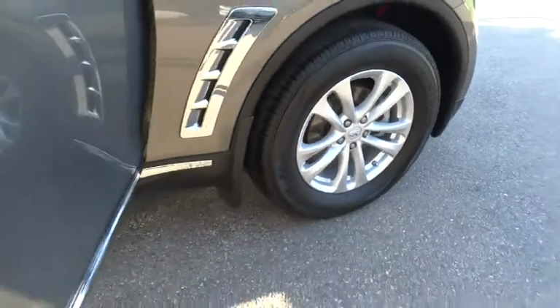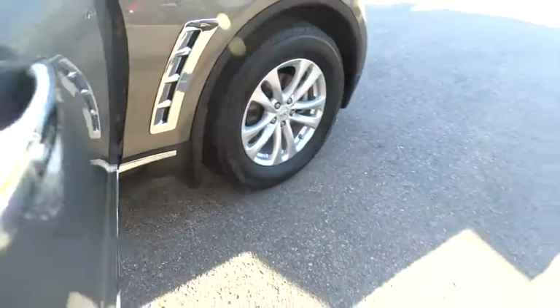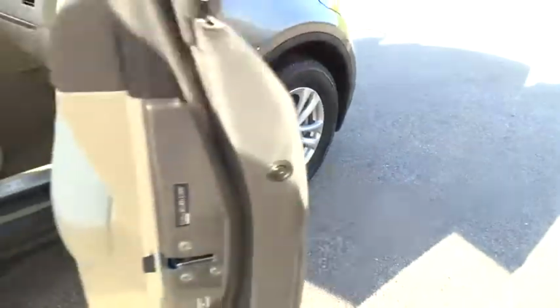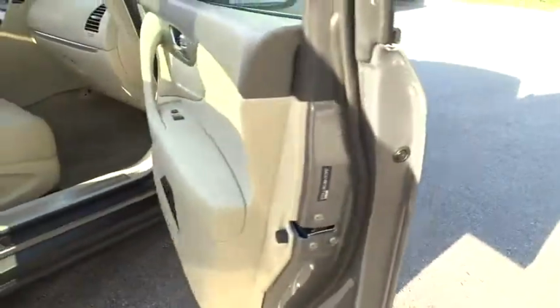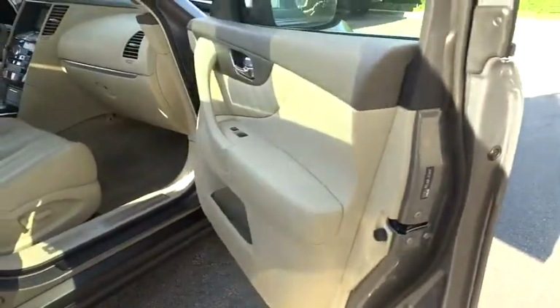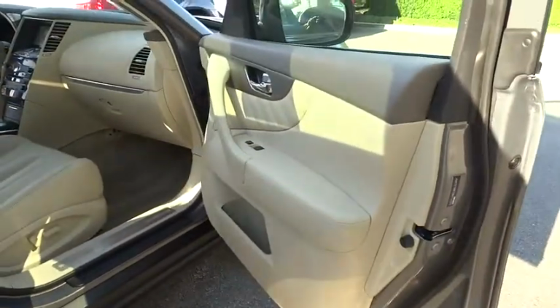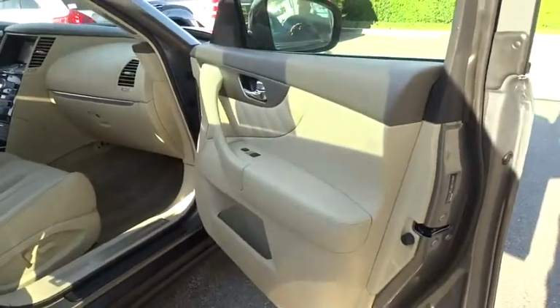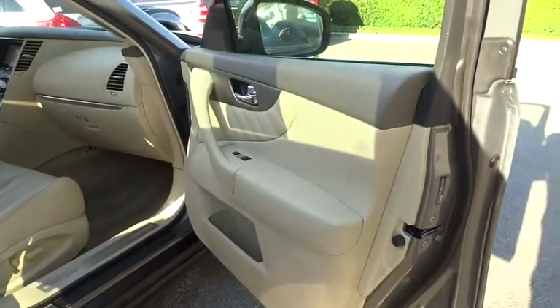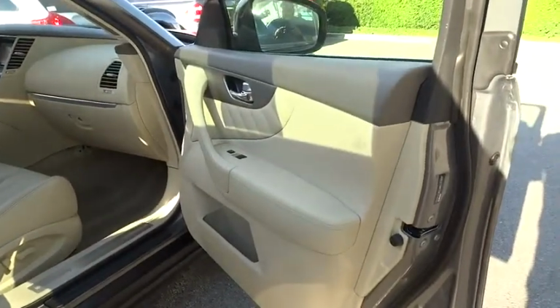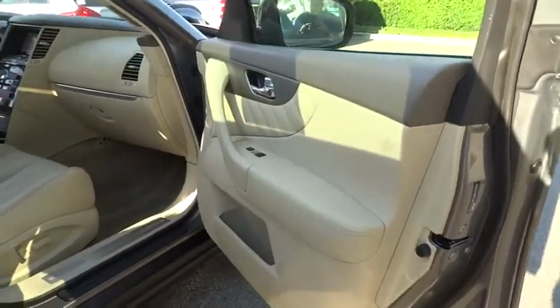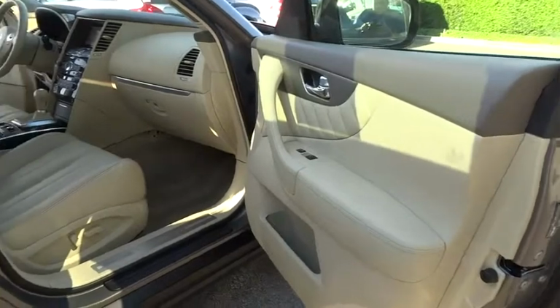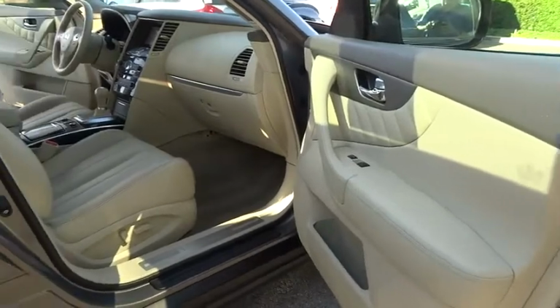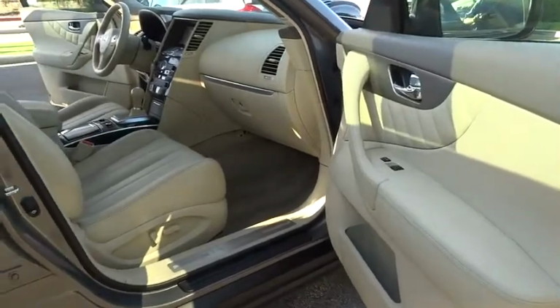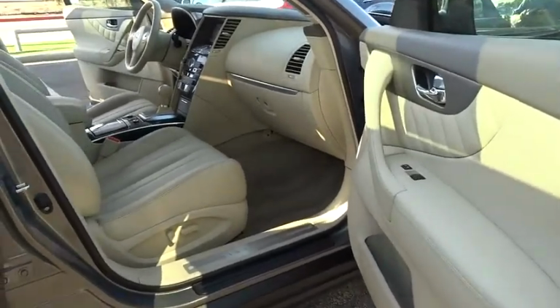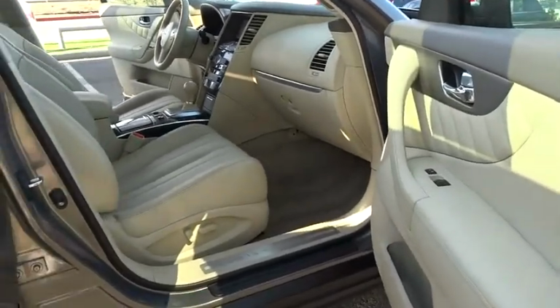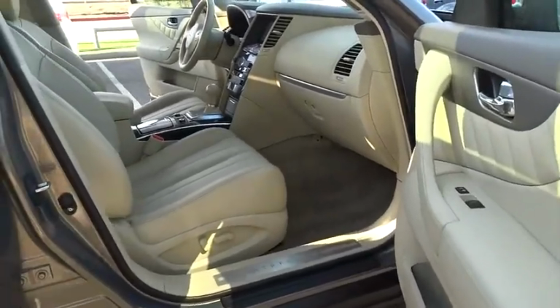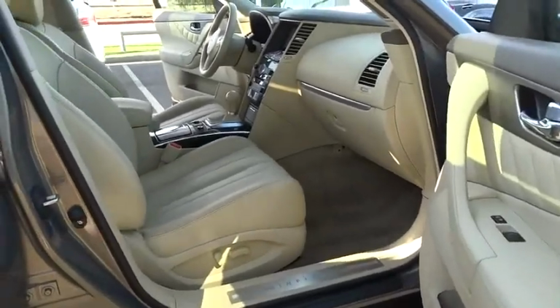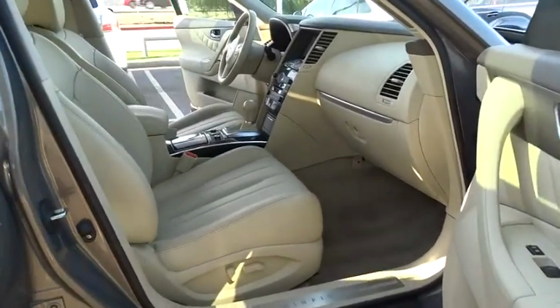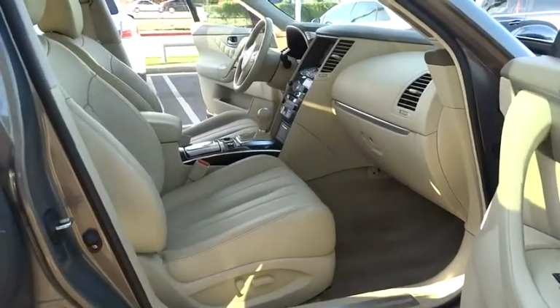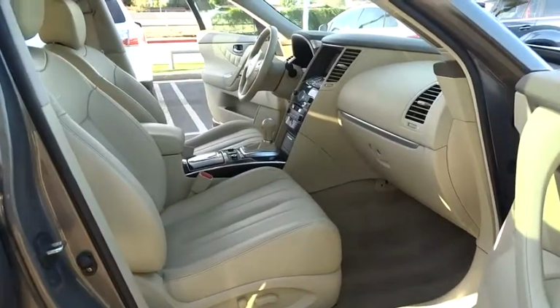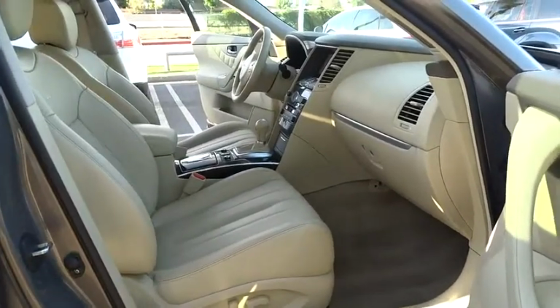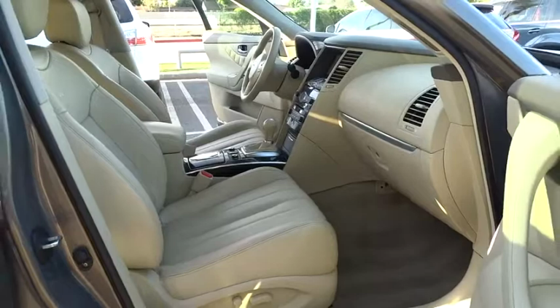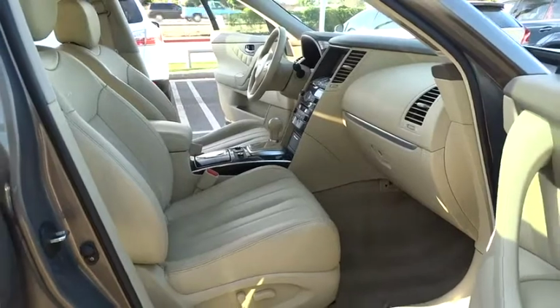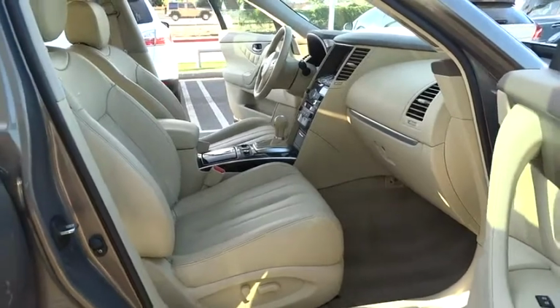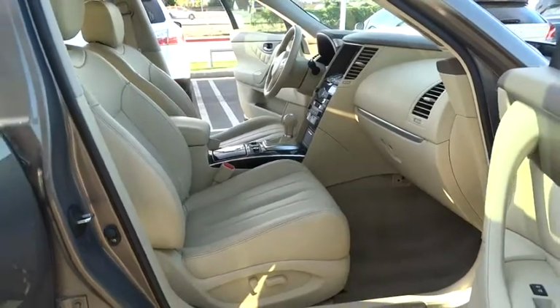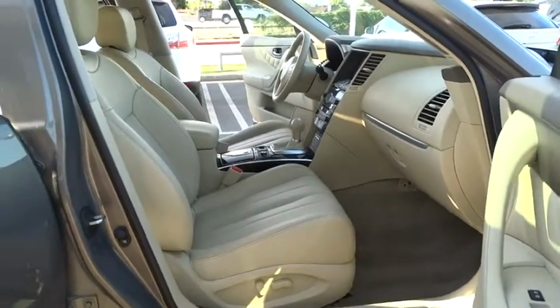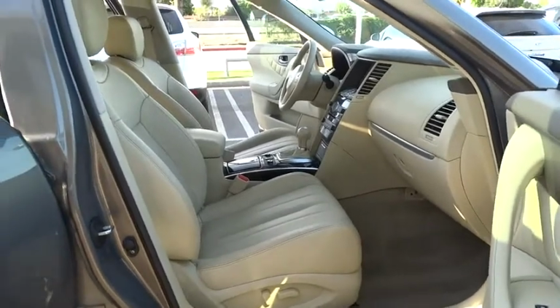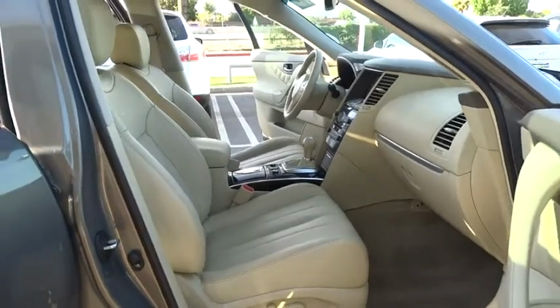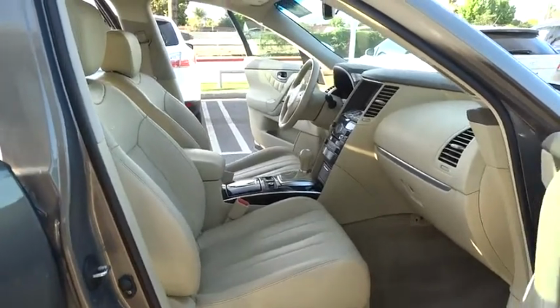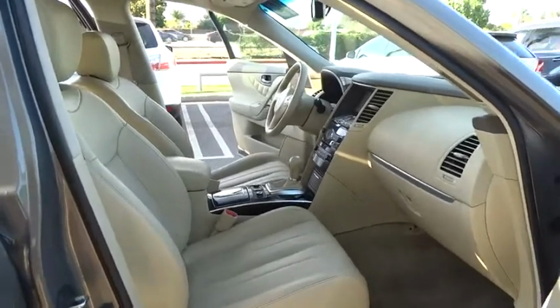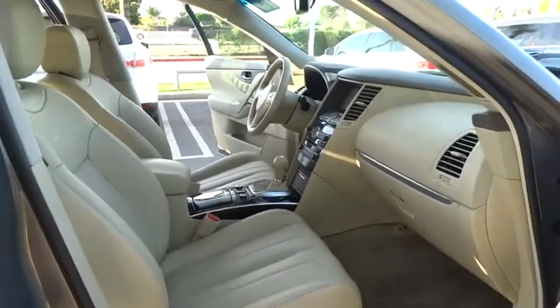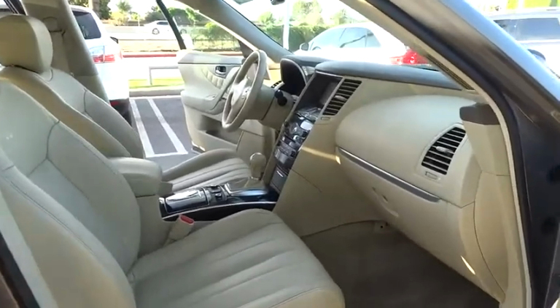Coming standard with the Bose sound system, the Infiniti FX37 is built to carry you in comfort and style, but make sure you get where you want to, and is priced below $35,000. This vehicle has less than 25,000 miles.